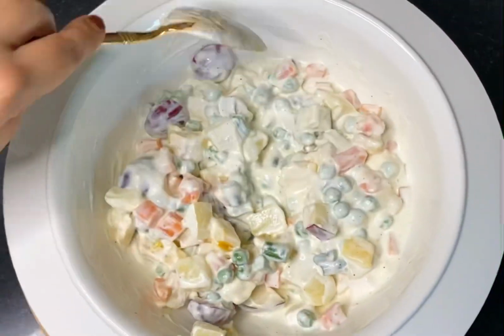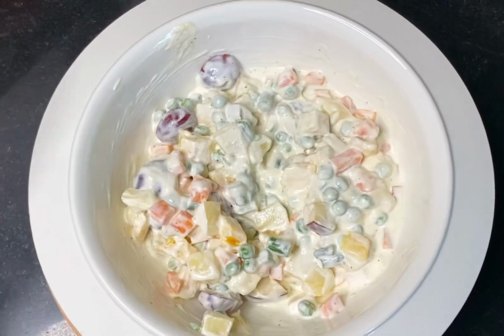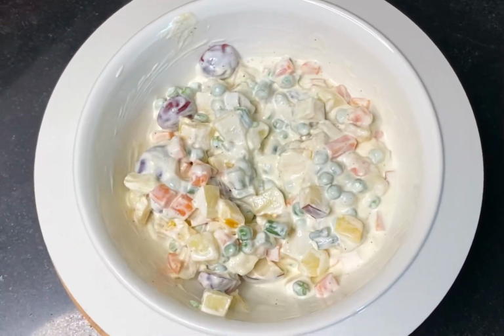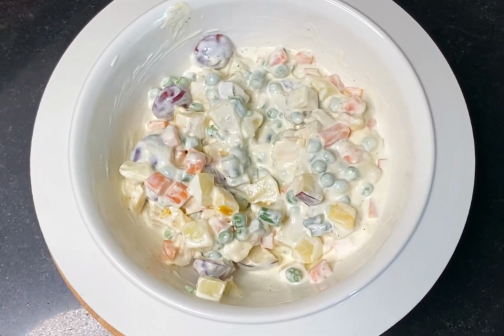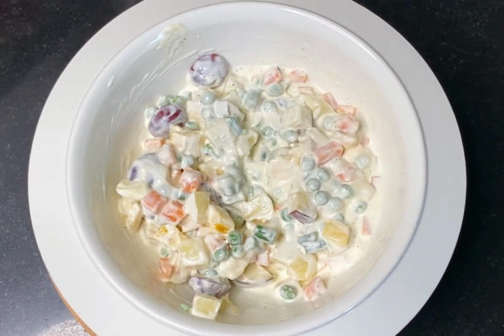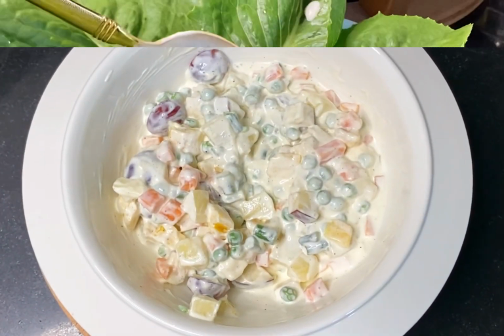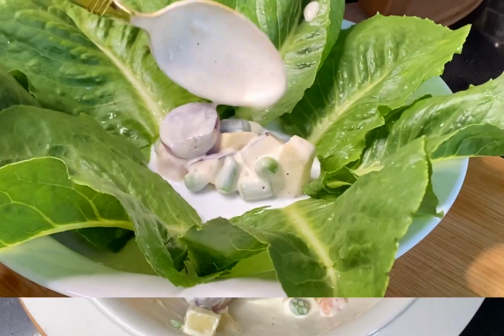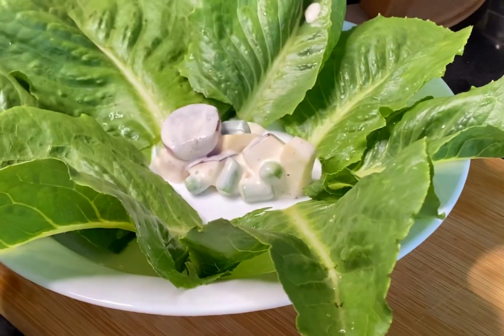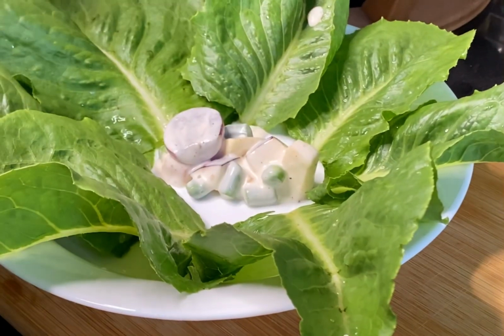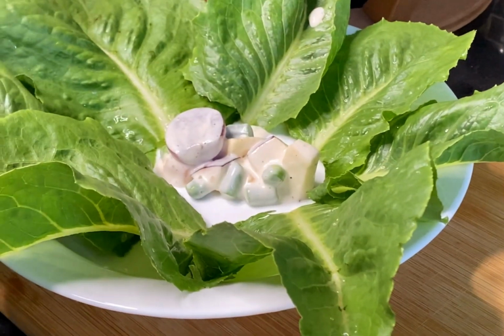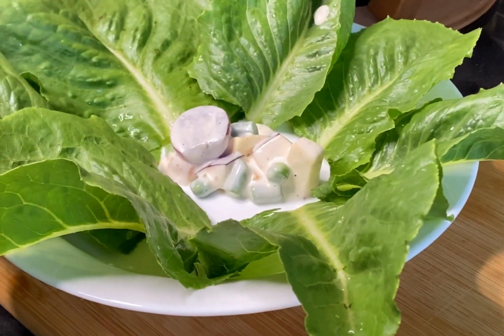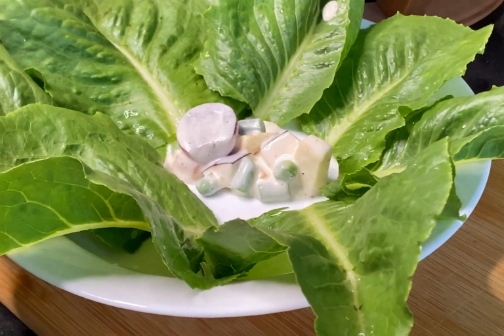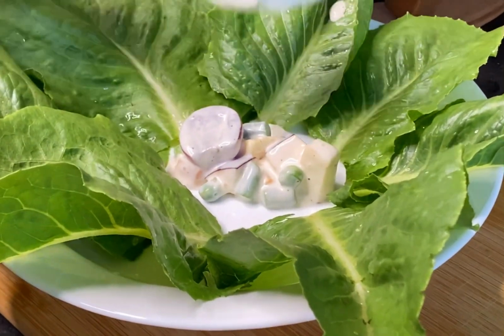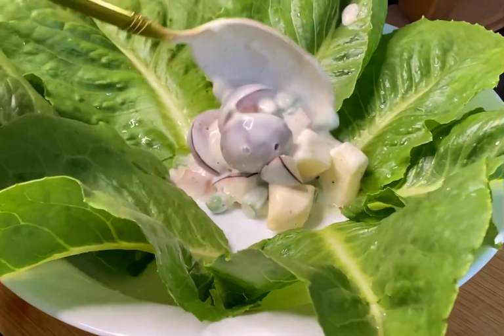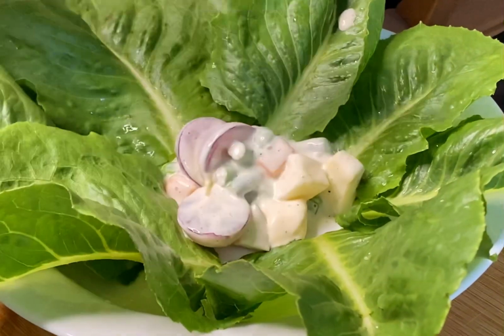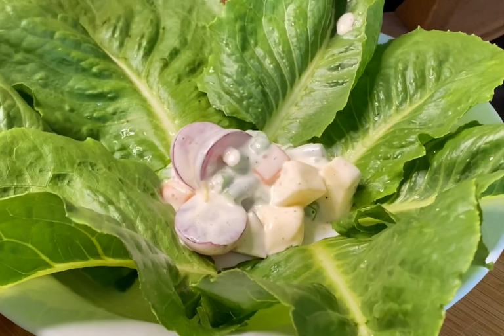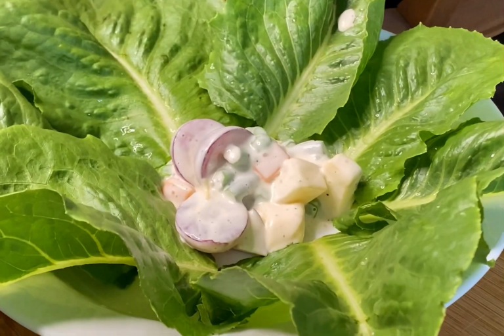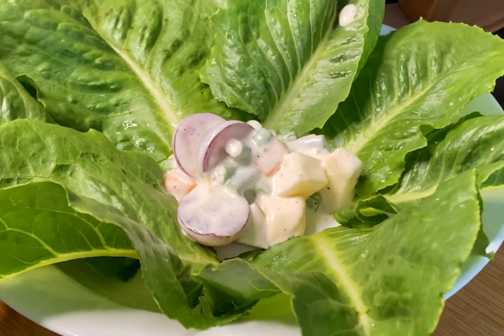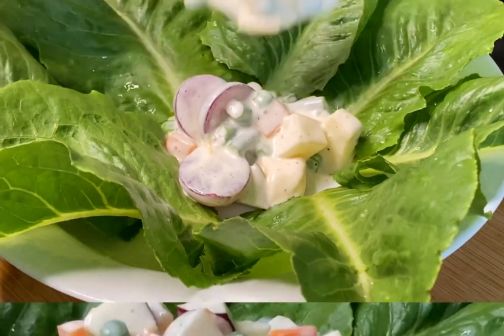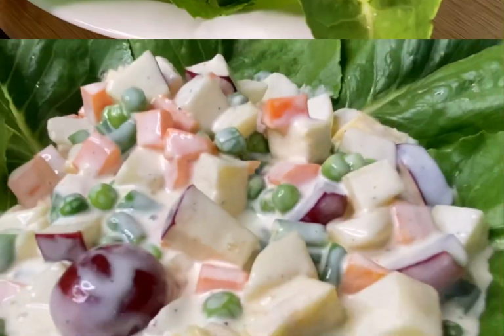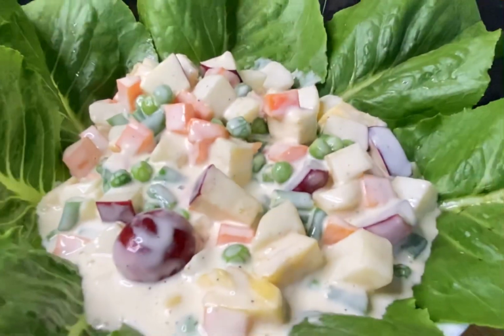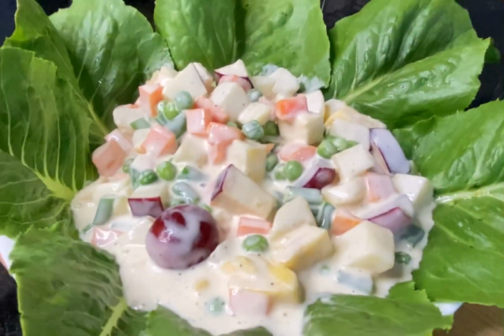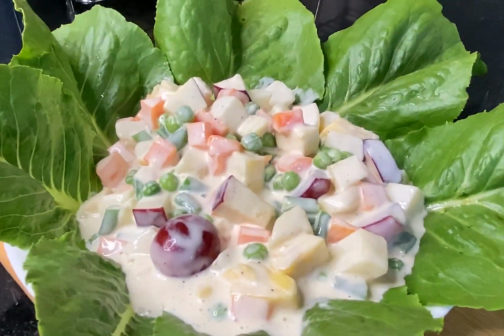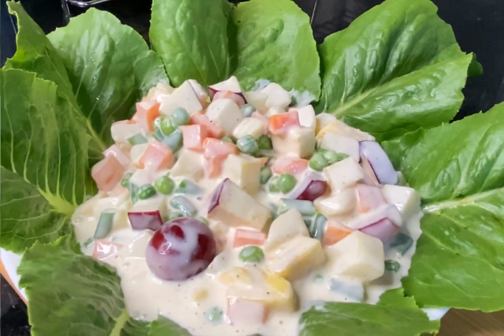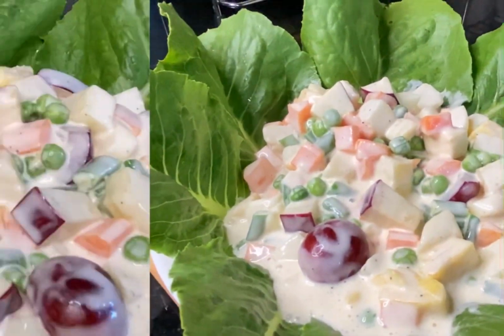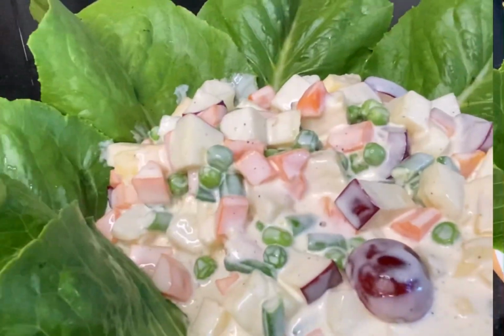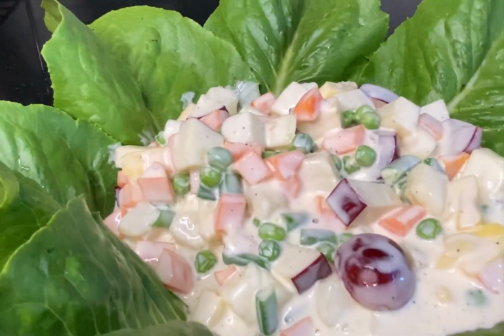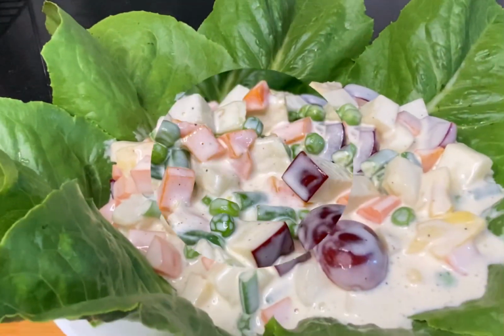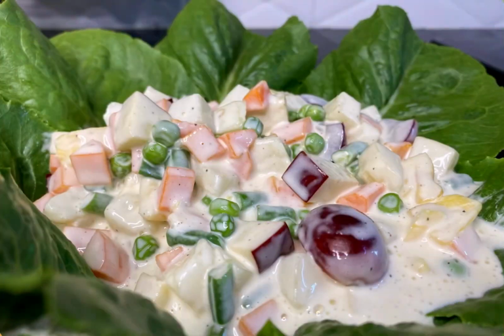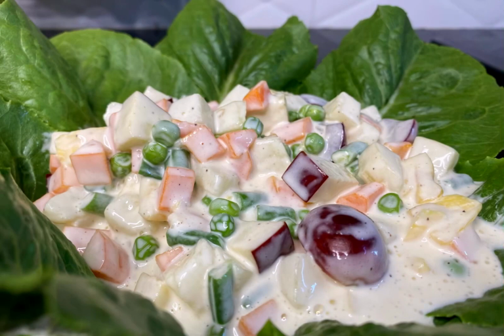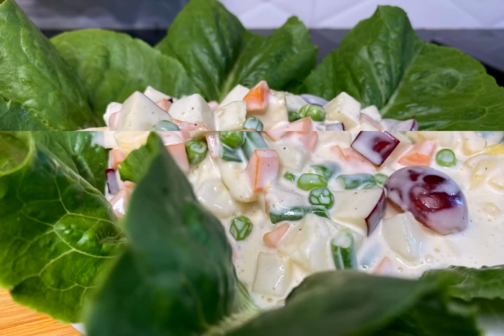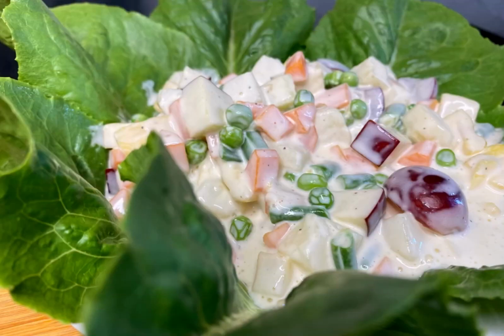Now let's serve the Russian salad. Please try it — it's very yummy, it's our favorite. Thank you friends for watching my channel.